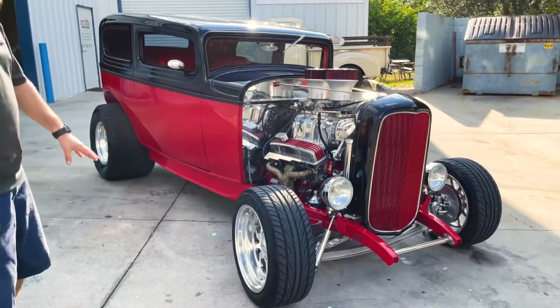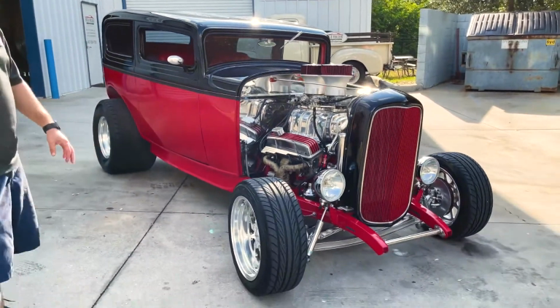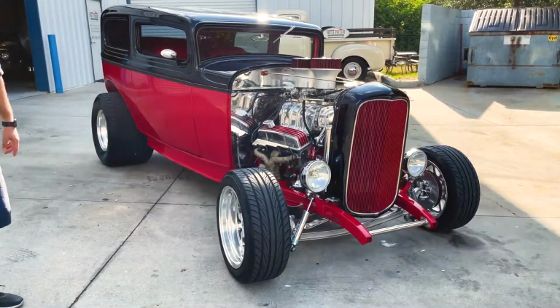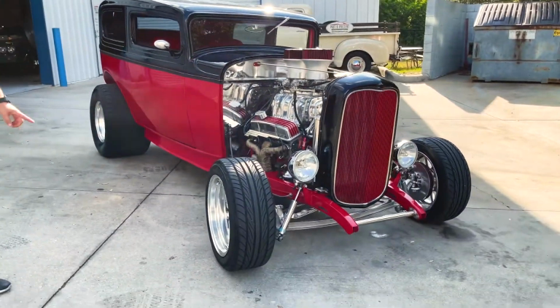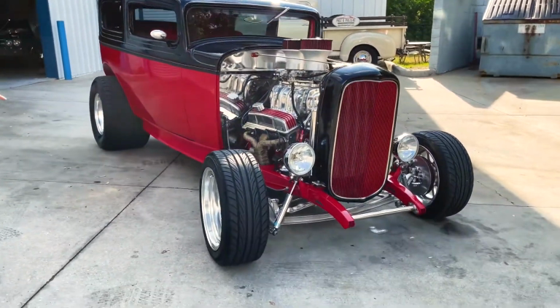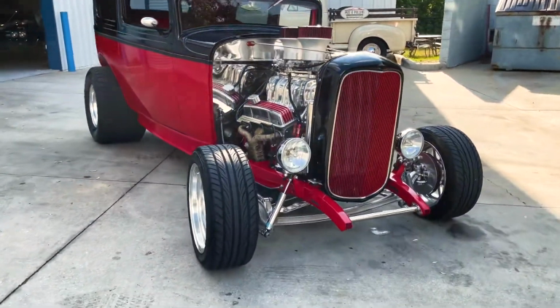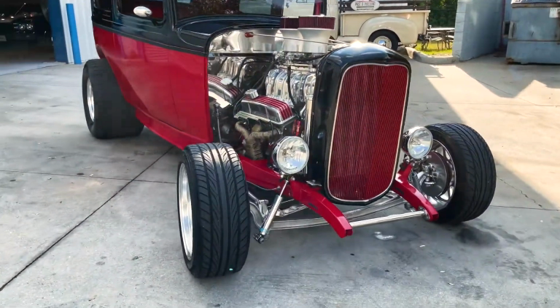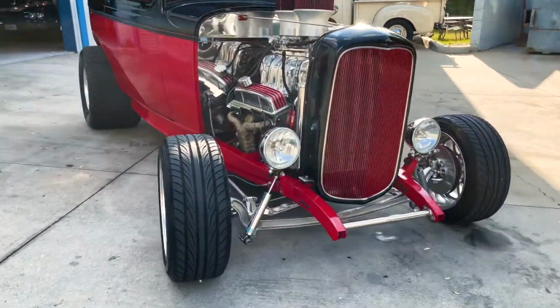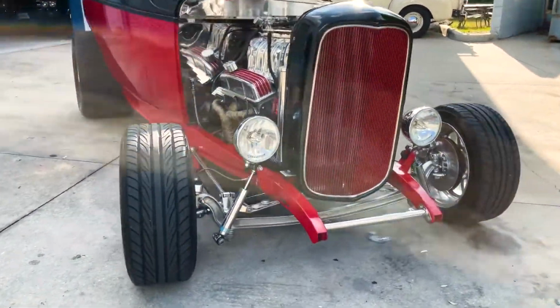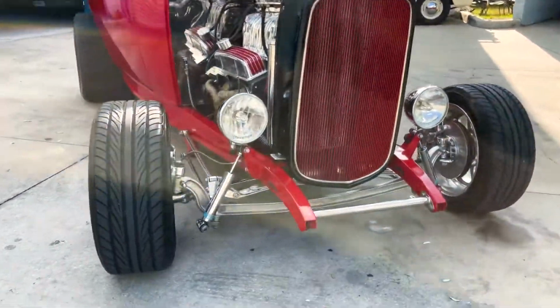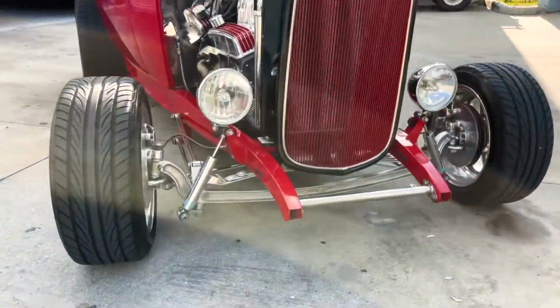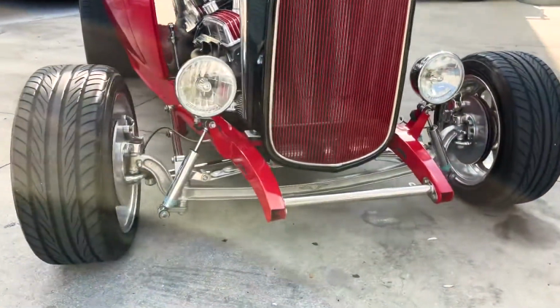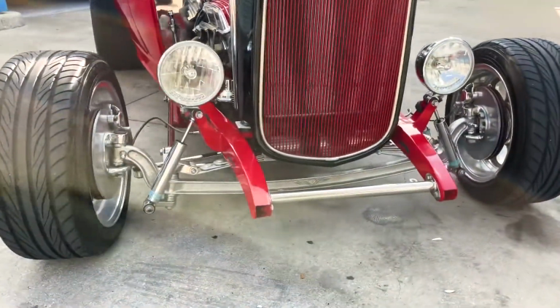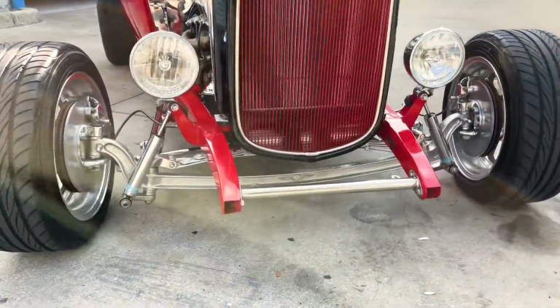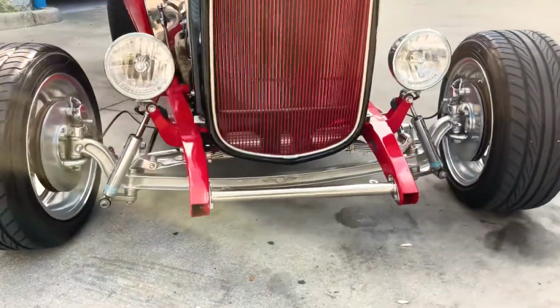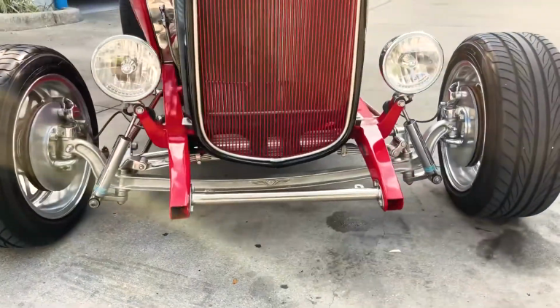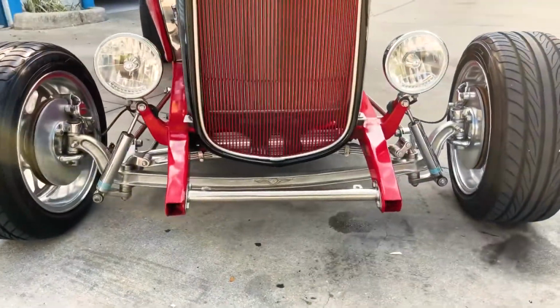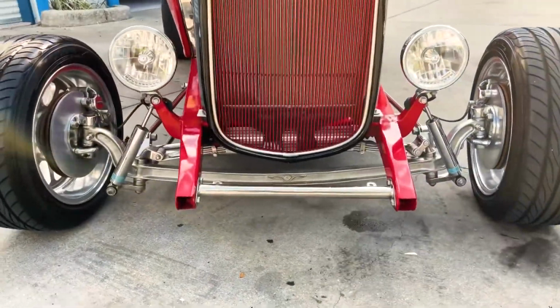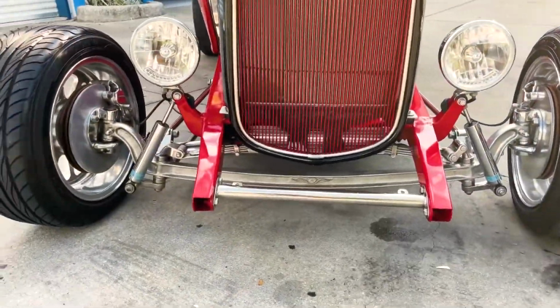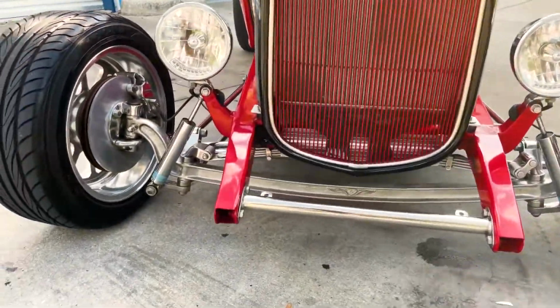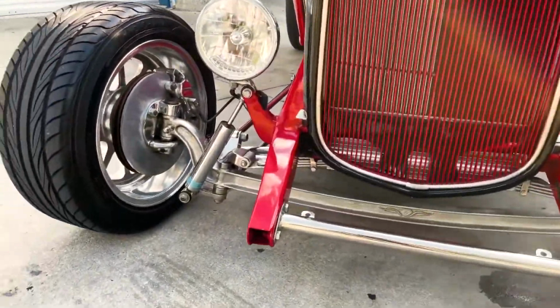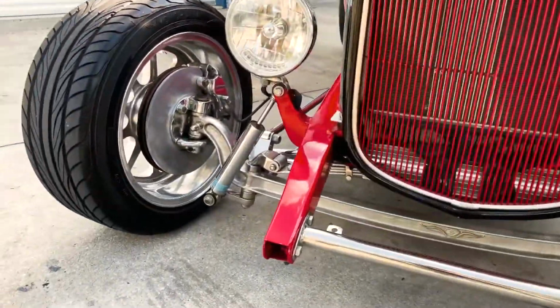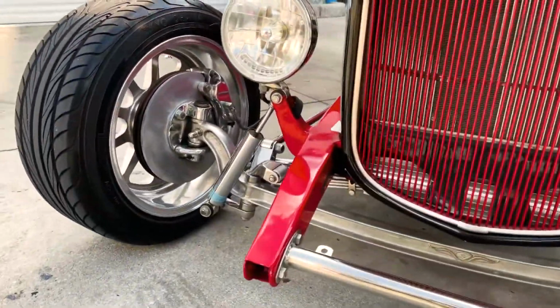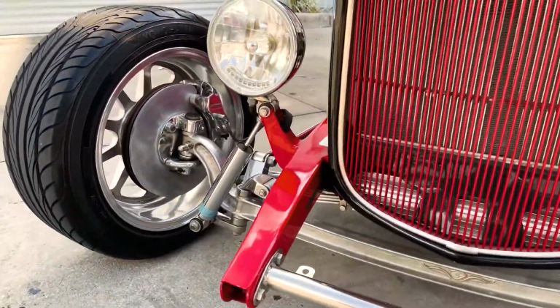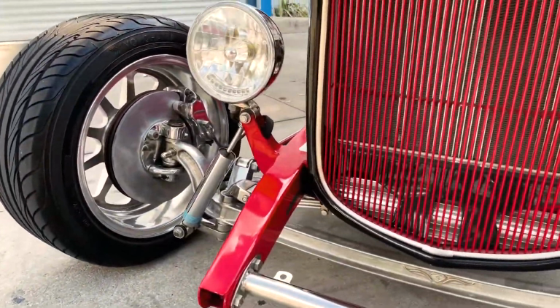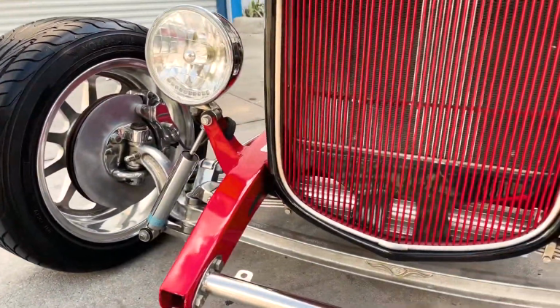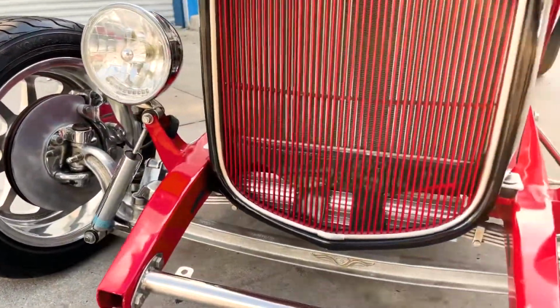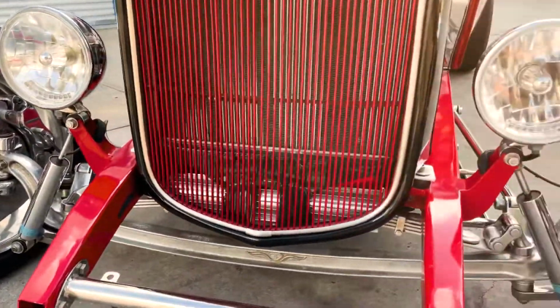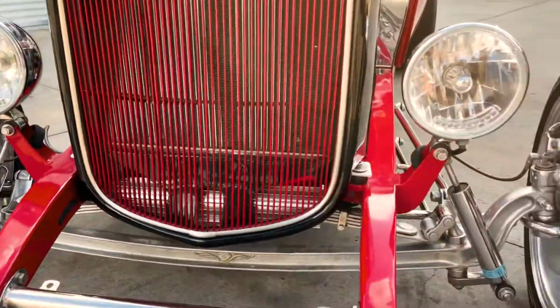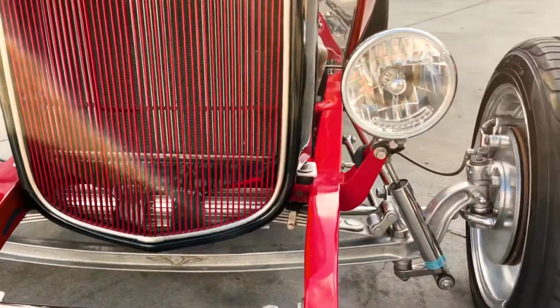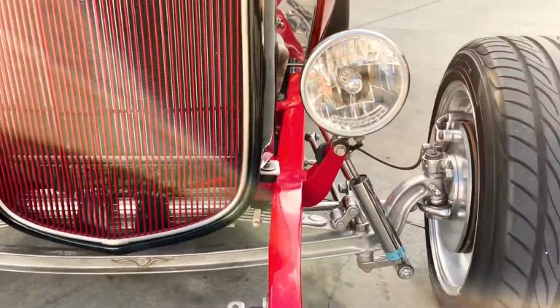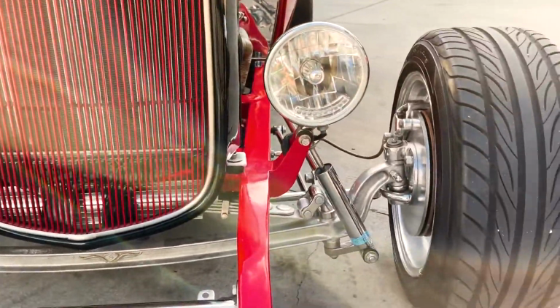You've got these wheels, four wheel disc brakes, a lot of chrome all around. It's got the turbo 400 automatic transmission, makes it a pleasure to drive.